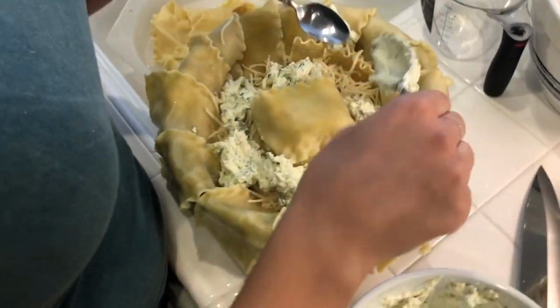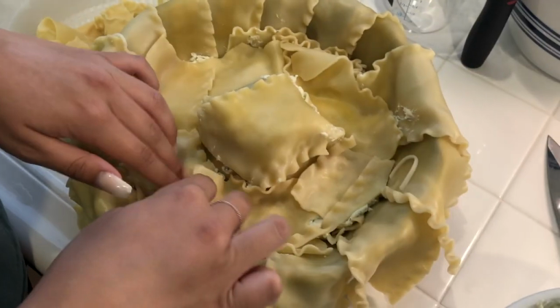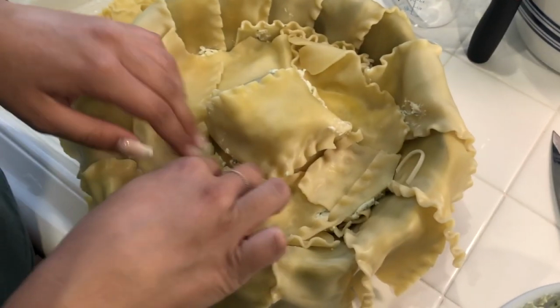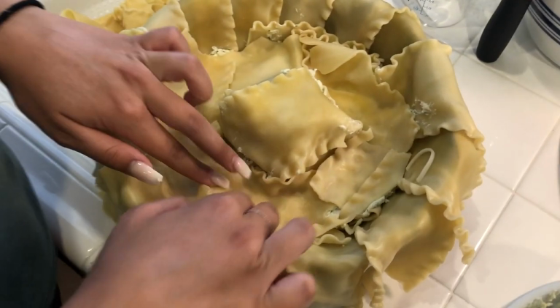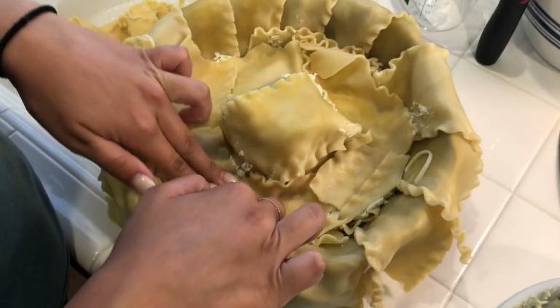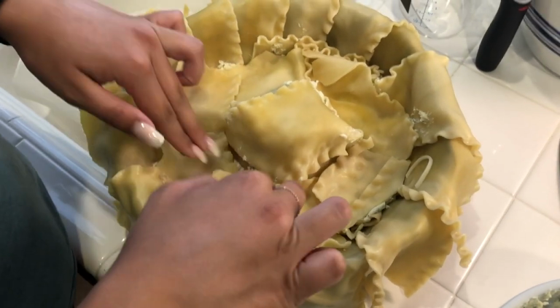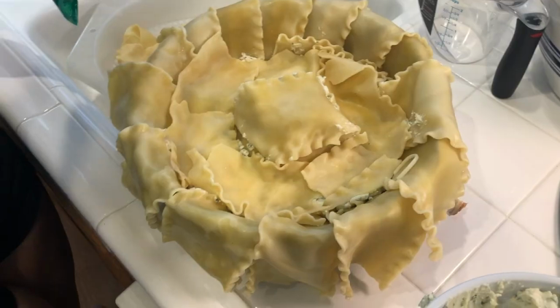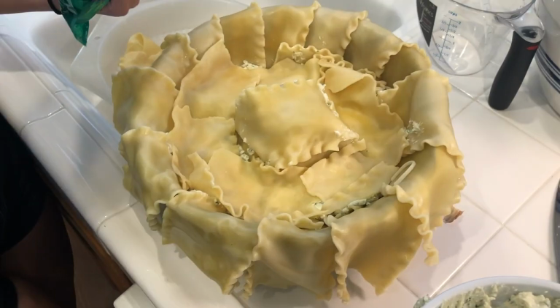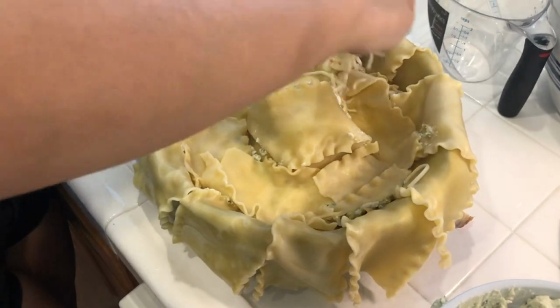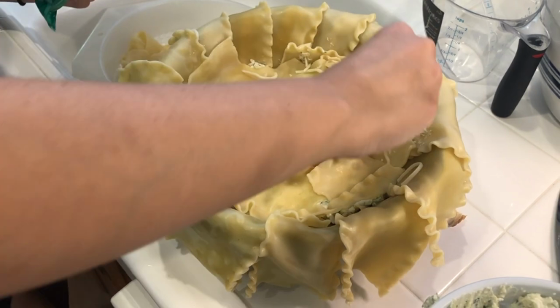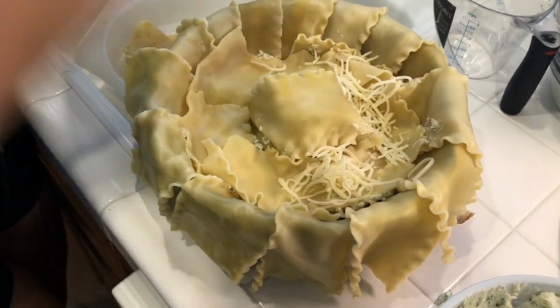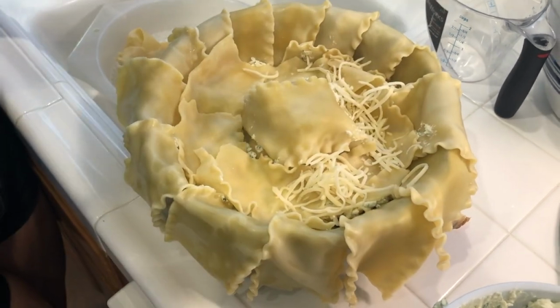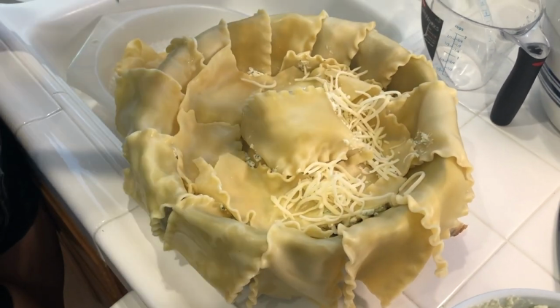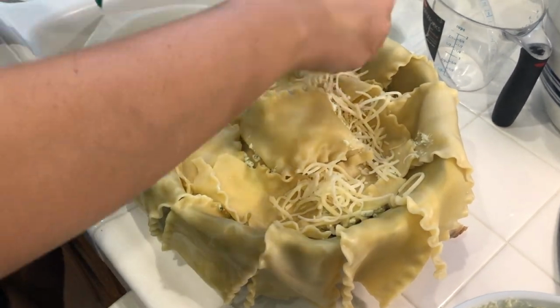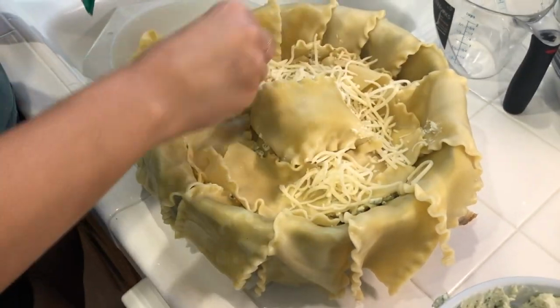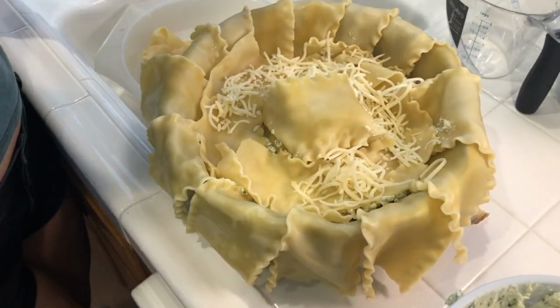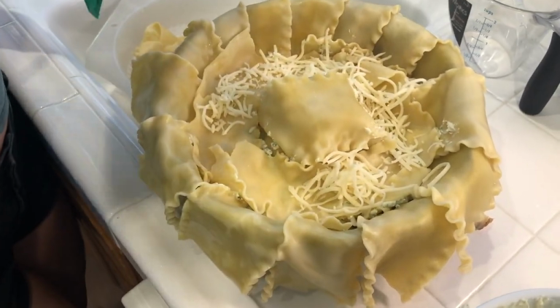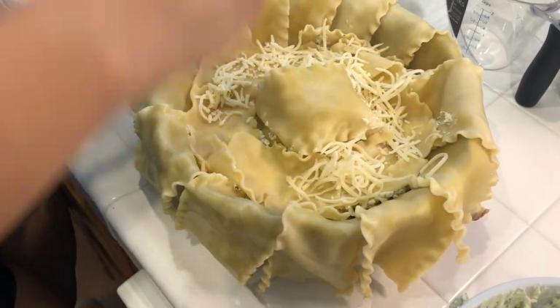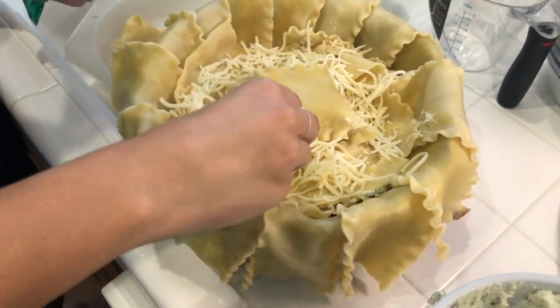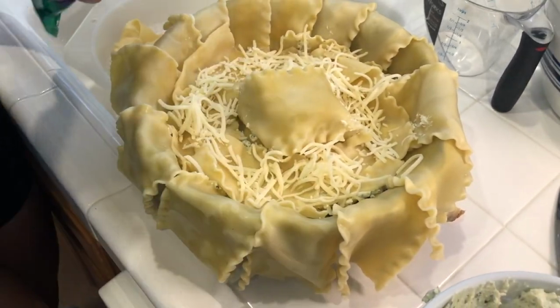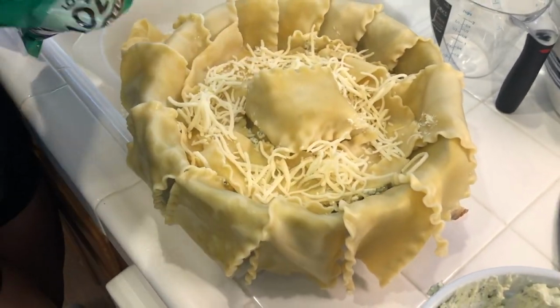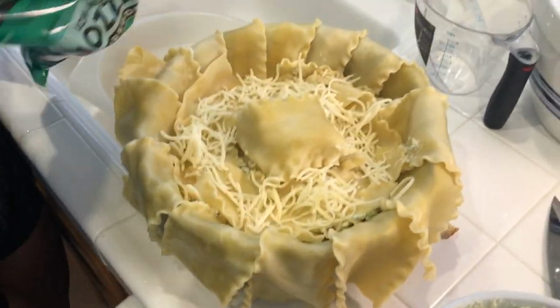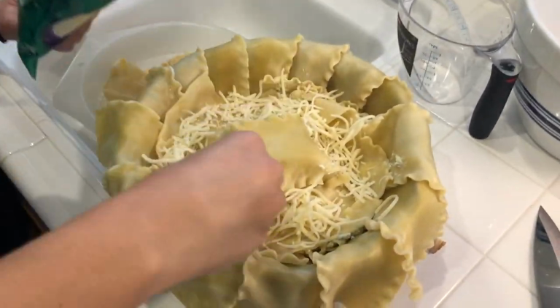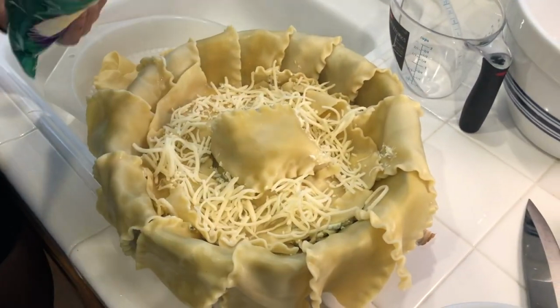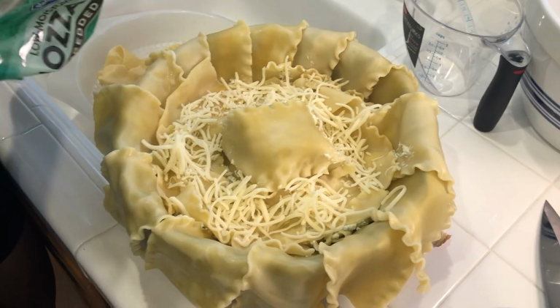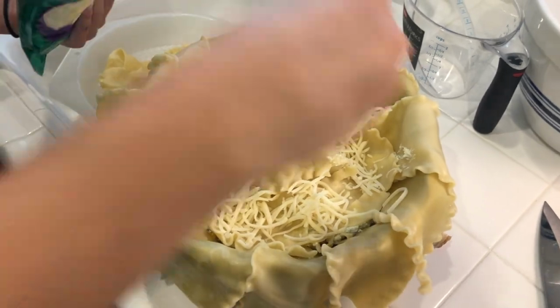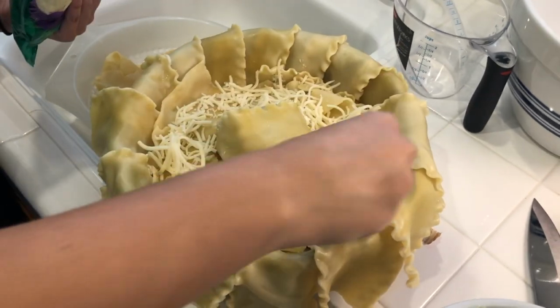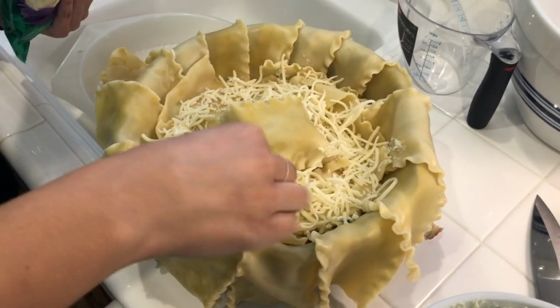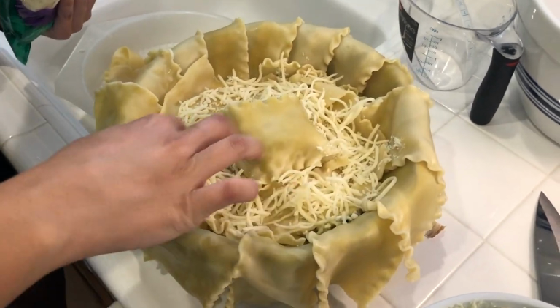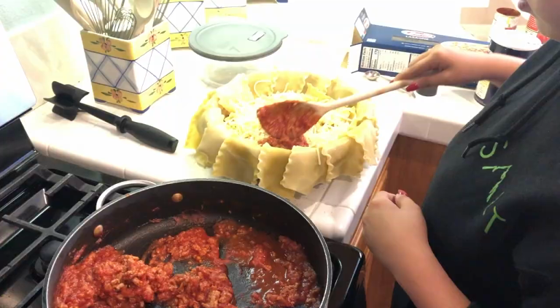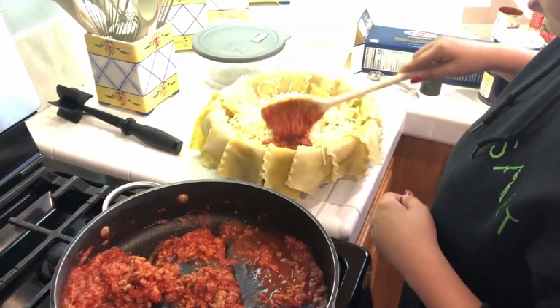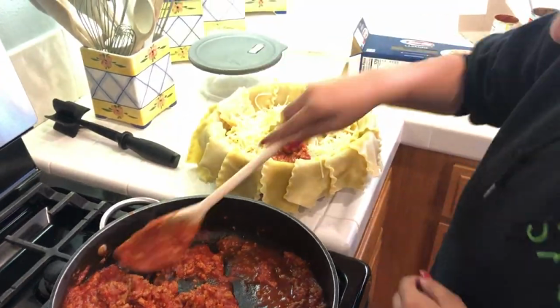Then we spread the ricotta mixture over the noodles, then added the rest of the noodles with the rest of the mozzarella, then the rest of the meat. This was a physical change and a heterogeneous mixture.